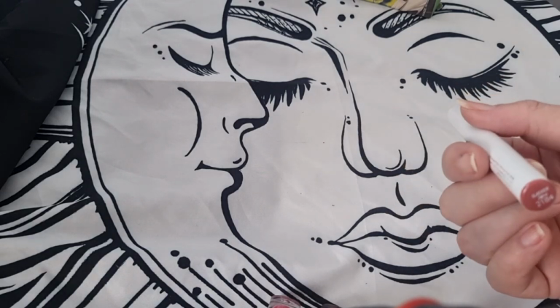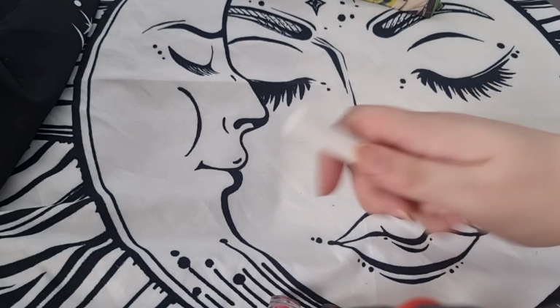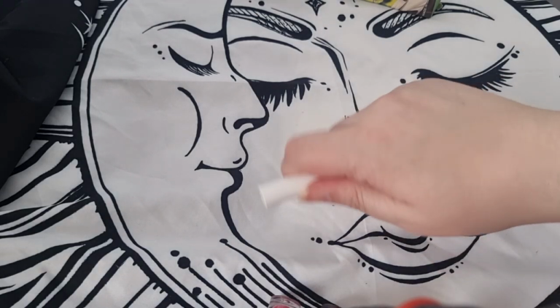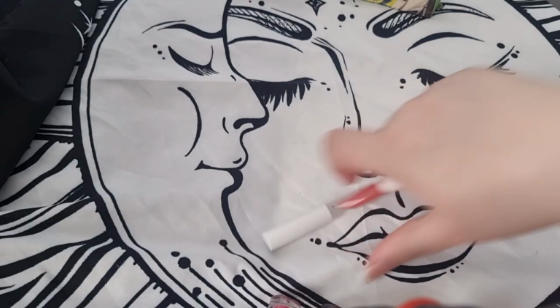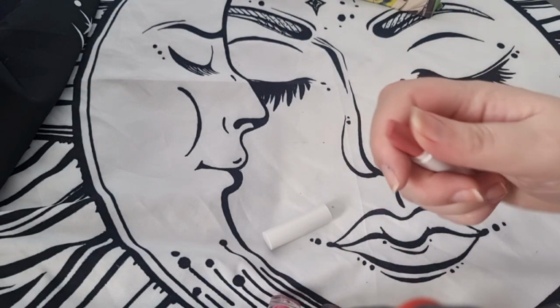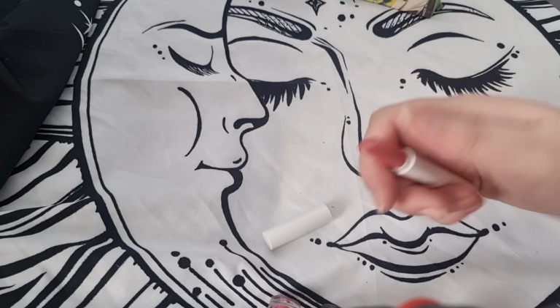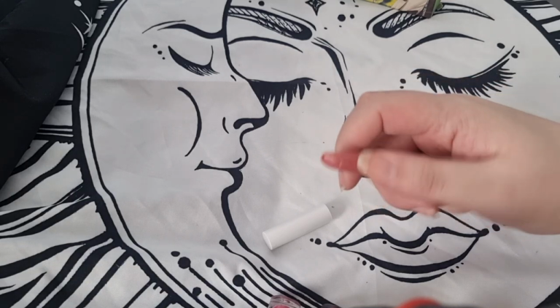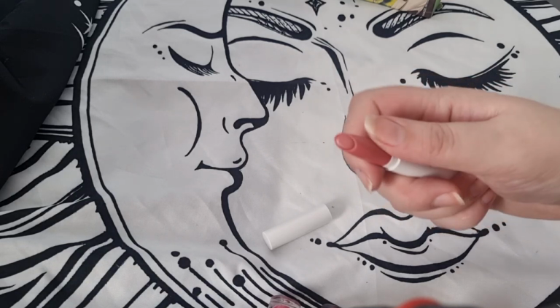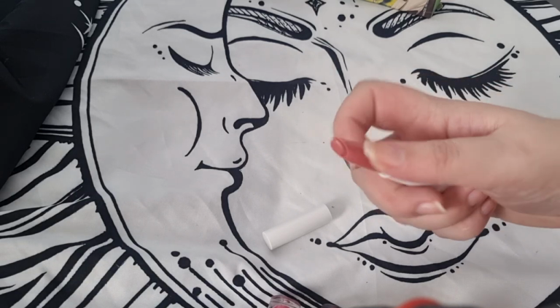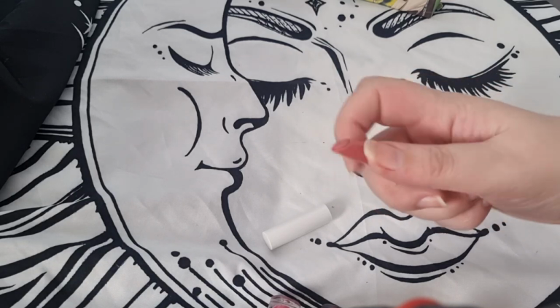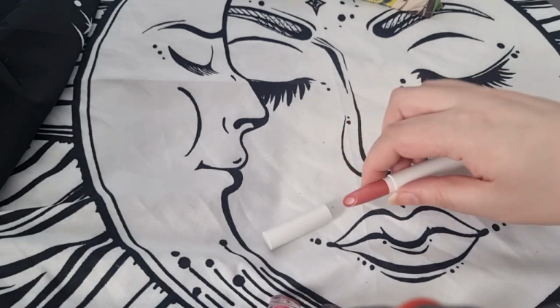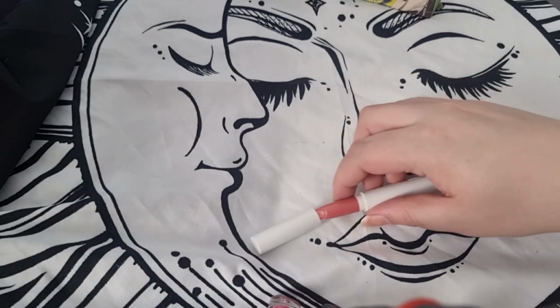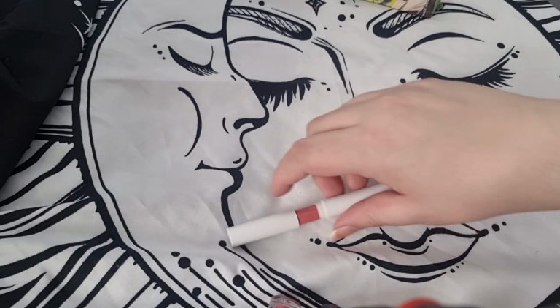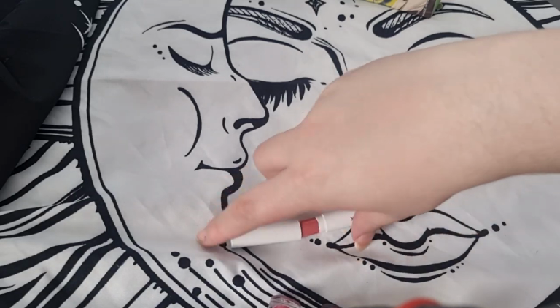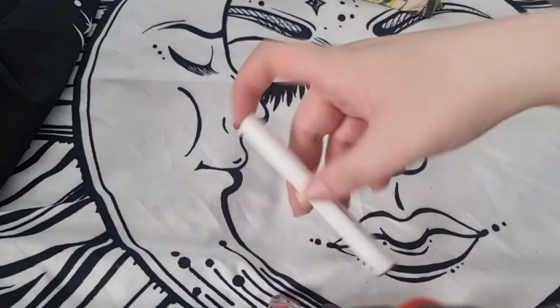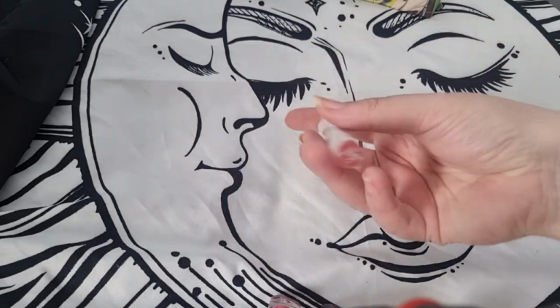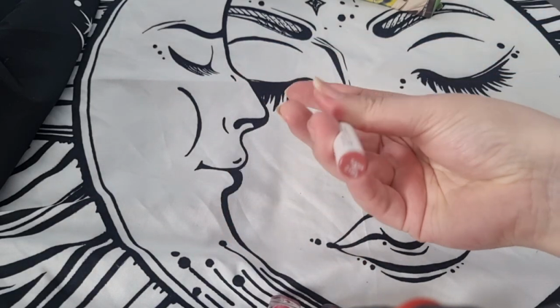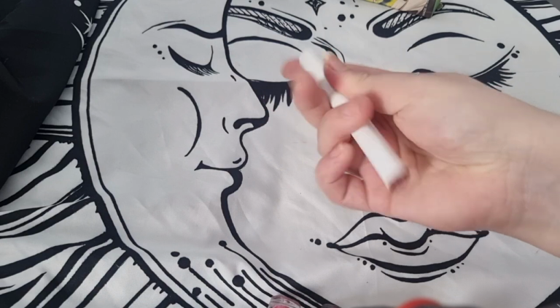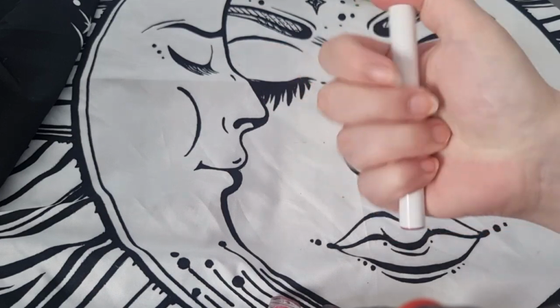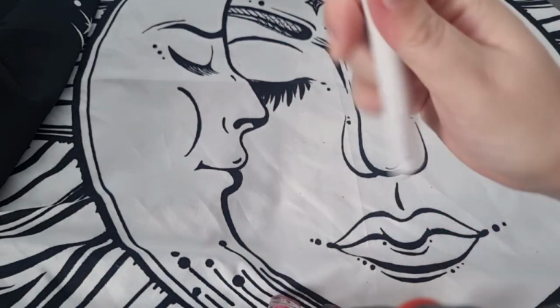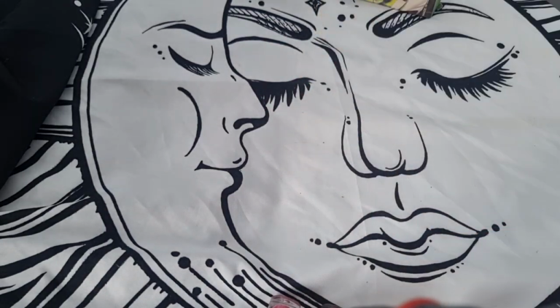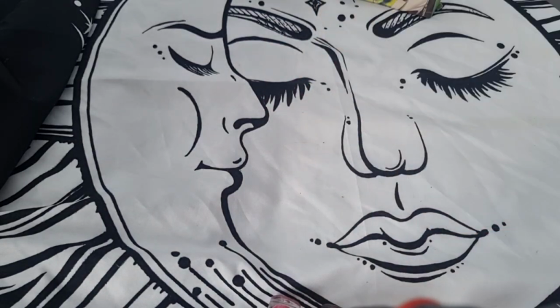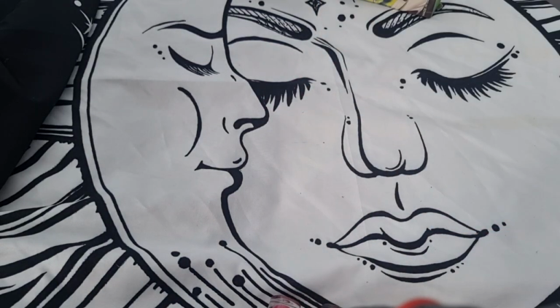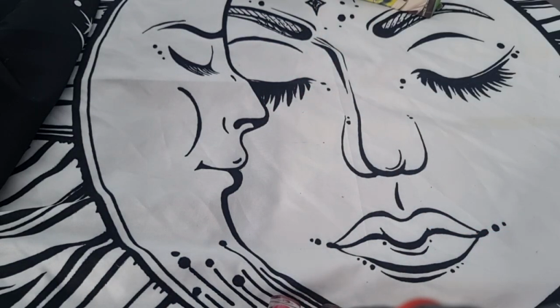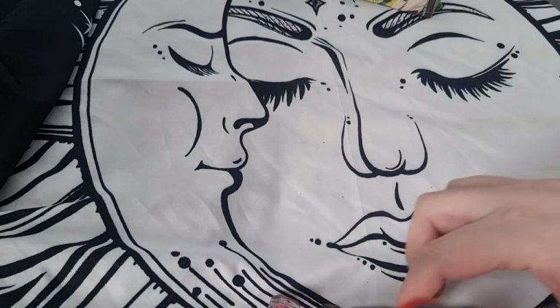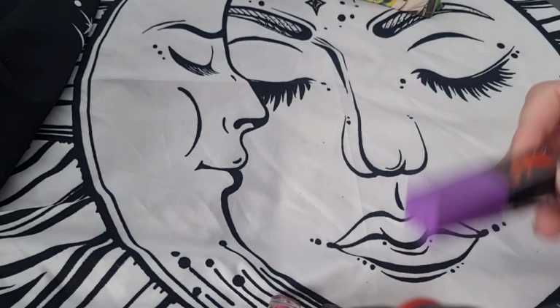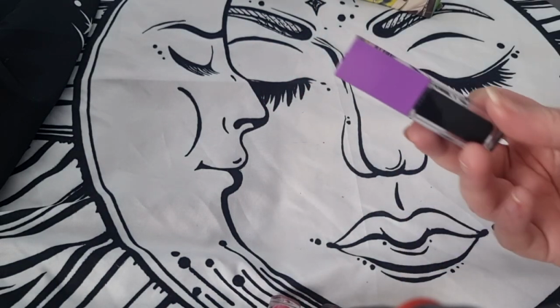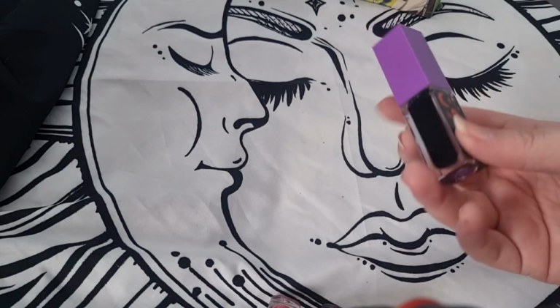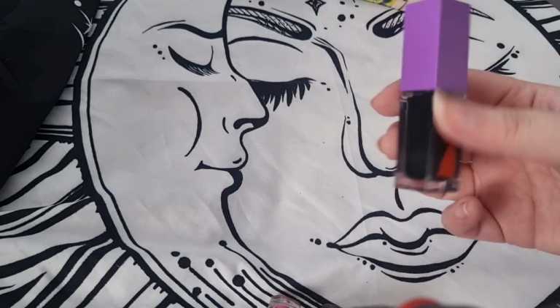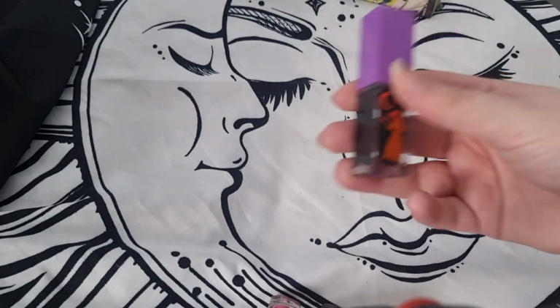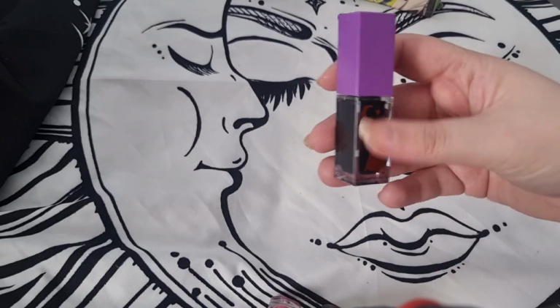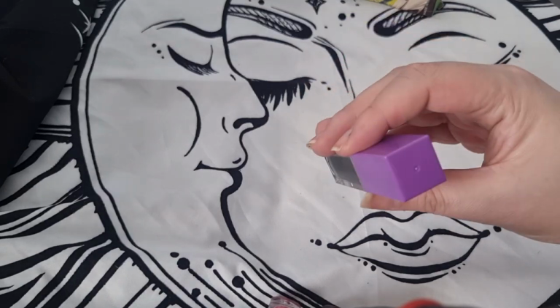I have another Lippy Stick in the shade Slacker — this is too pink for me, so I'm going to get rid of this one. Just a bit too pink.